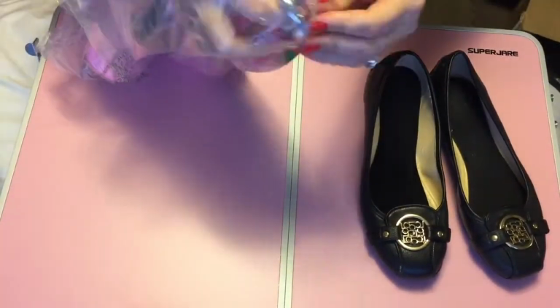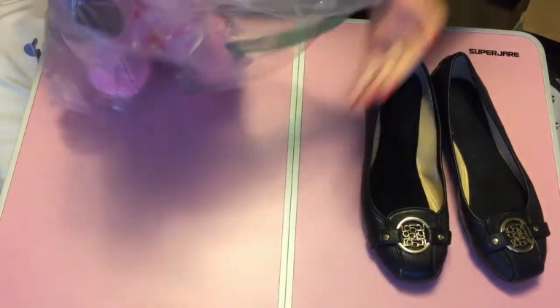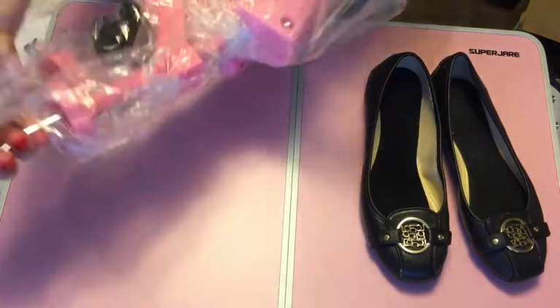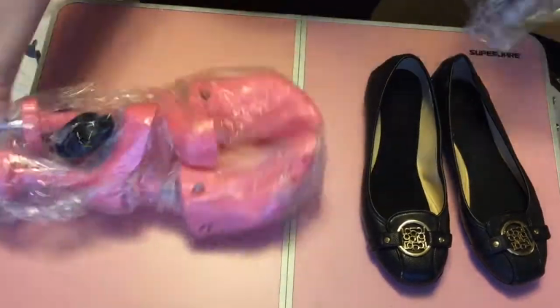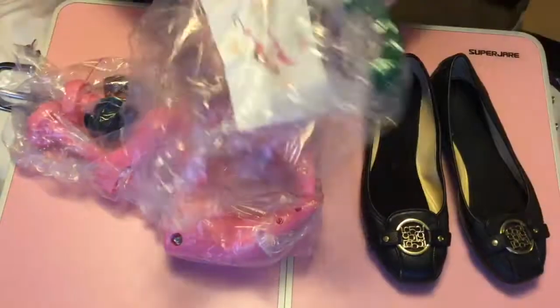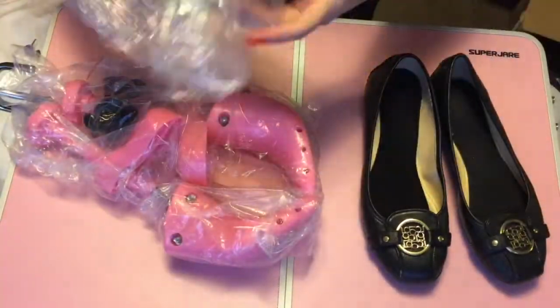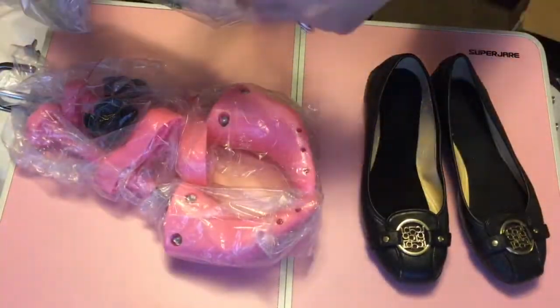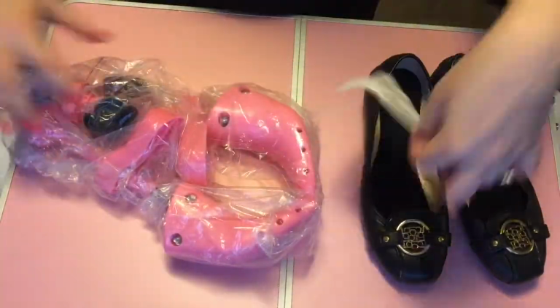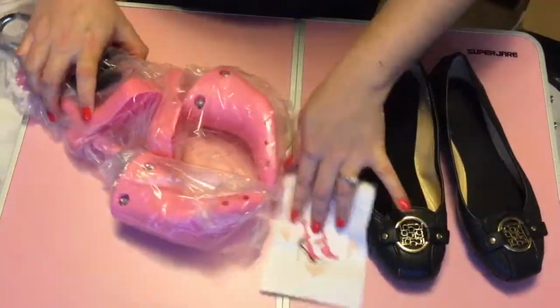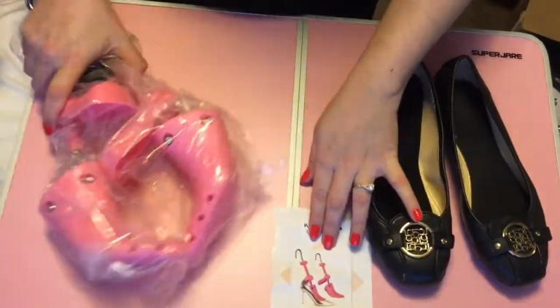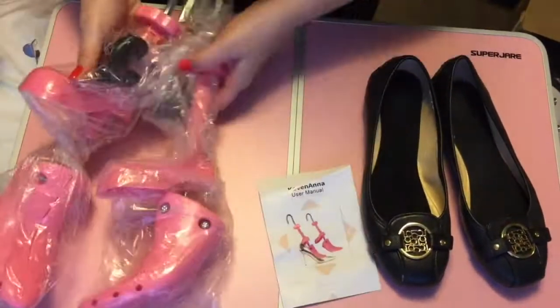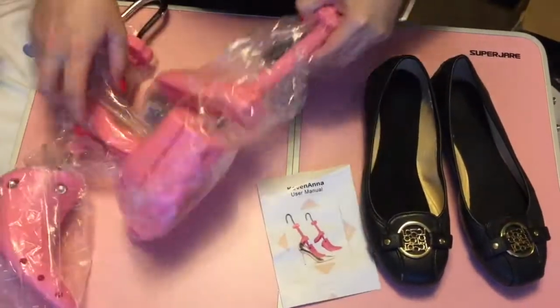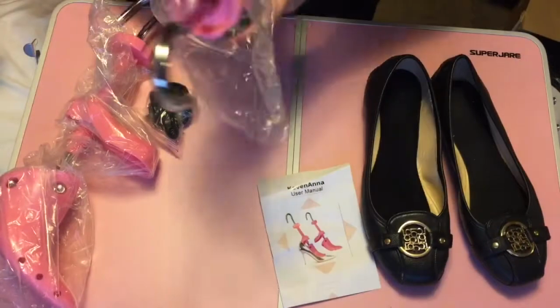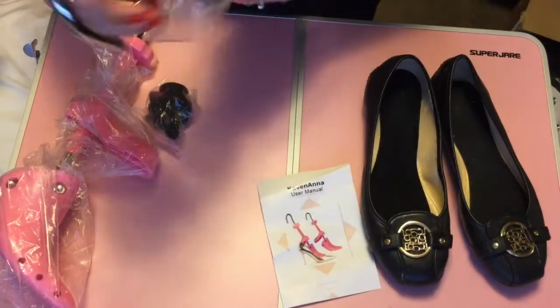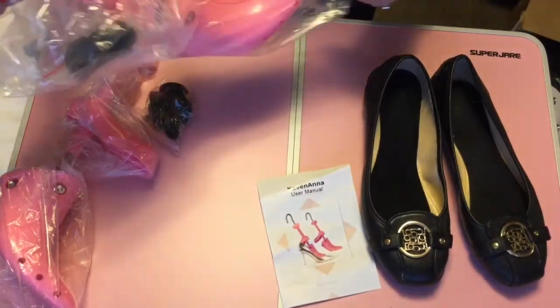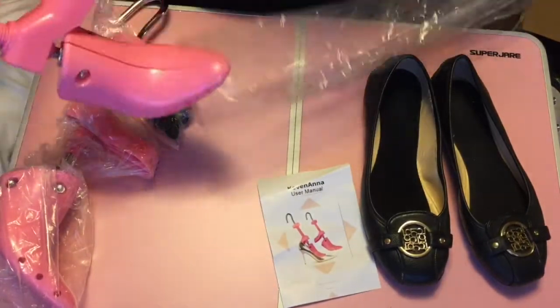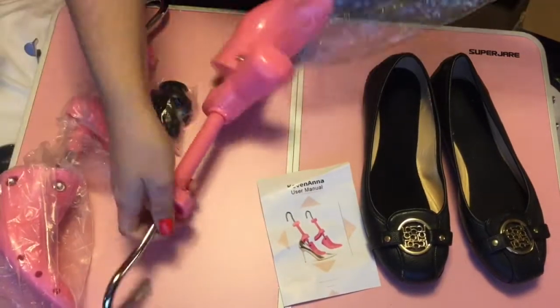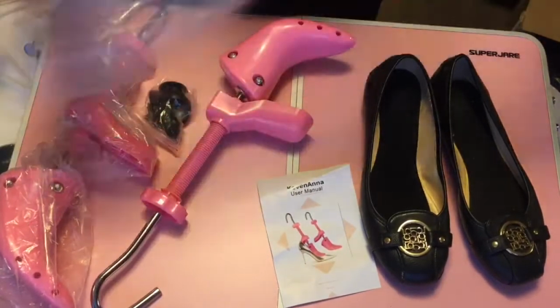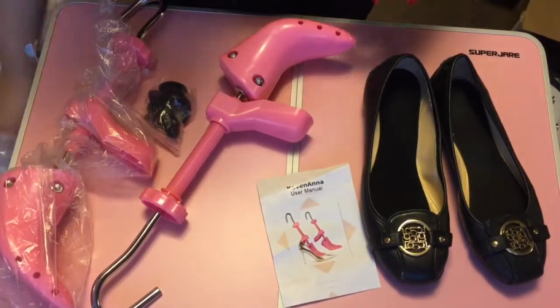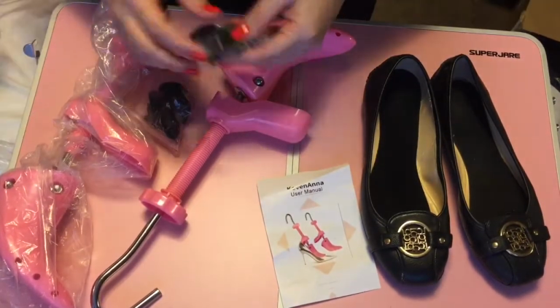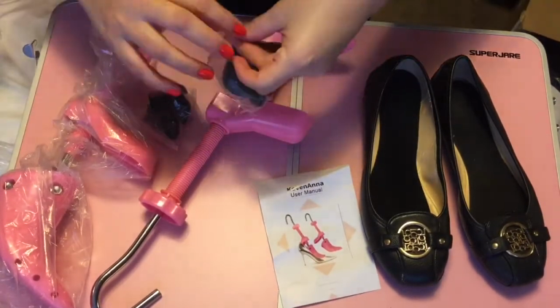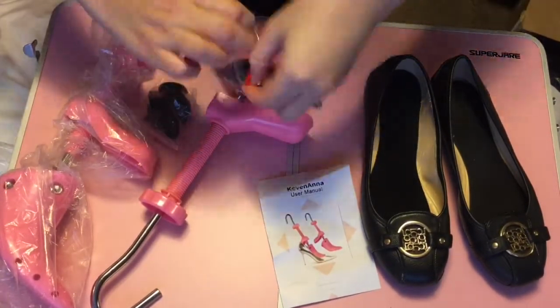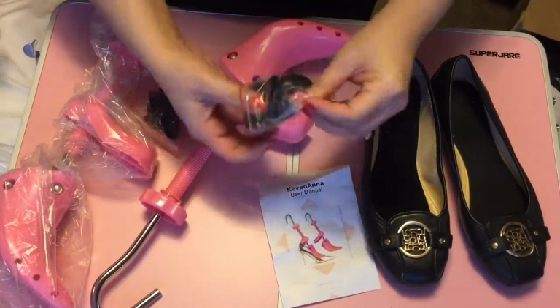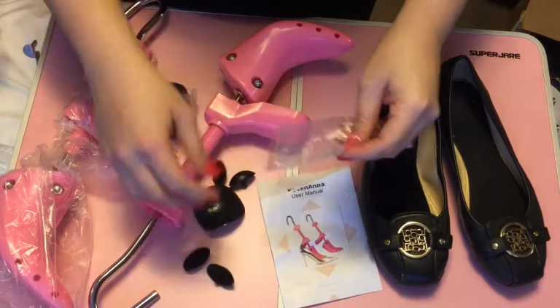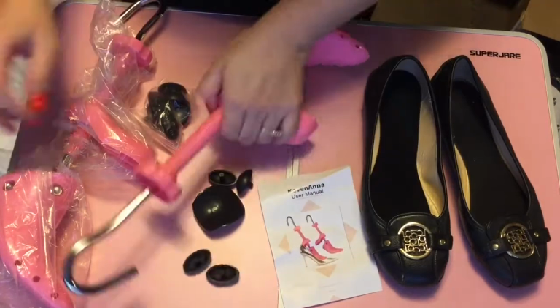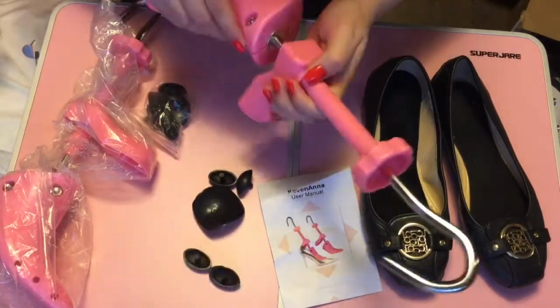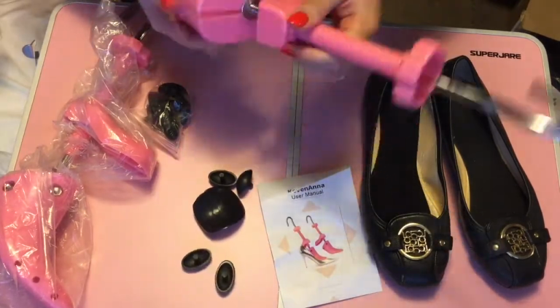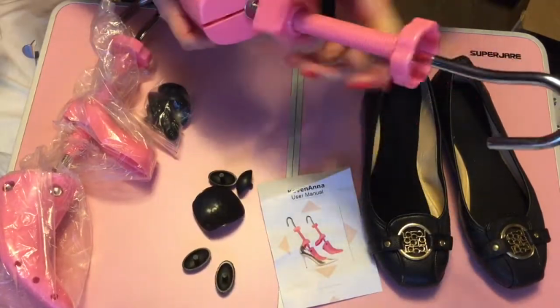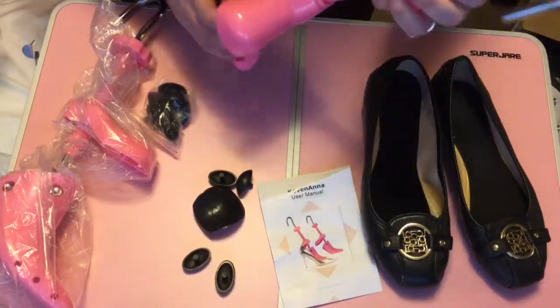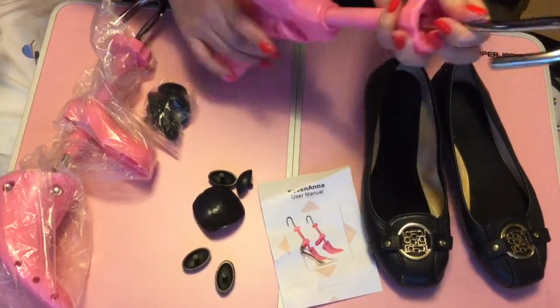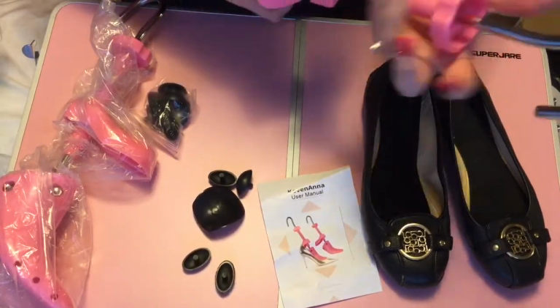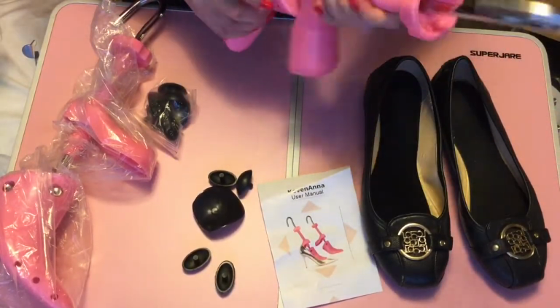My mom gave me these black slabs. She wanted to get rid of them, but she didn't want to give them away. She really wanted me to have them, and I told my mom I was going to wear them, but they didn't fit me, so I tried old-fashioned tricks — I put them in the freezer.